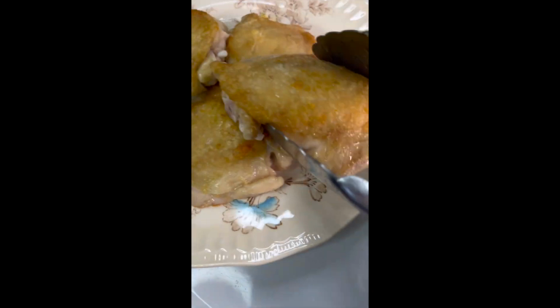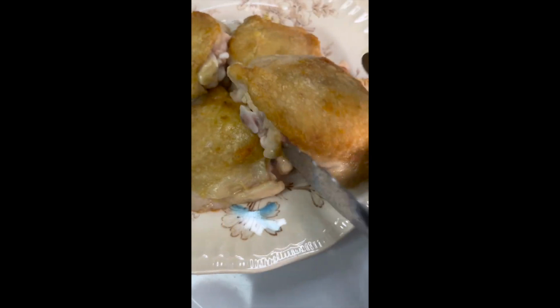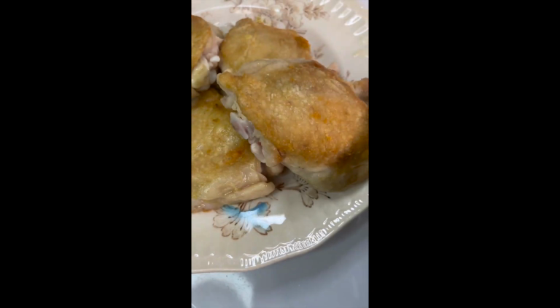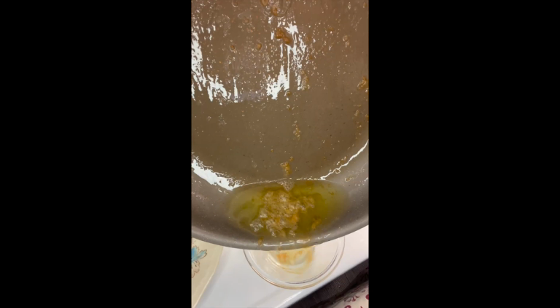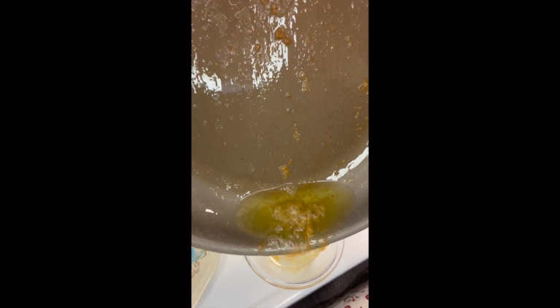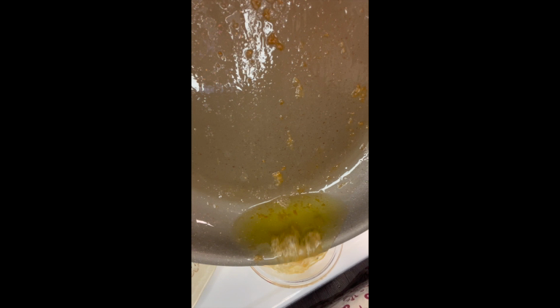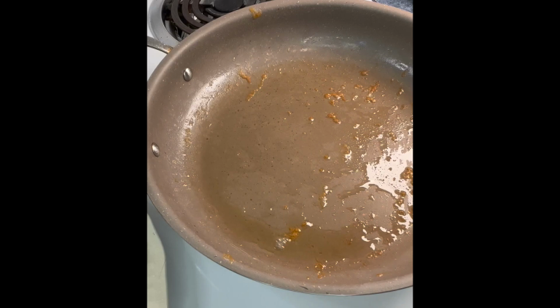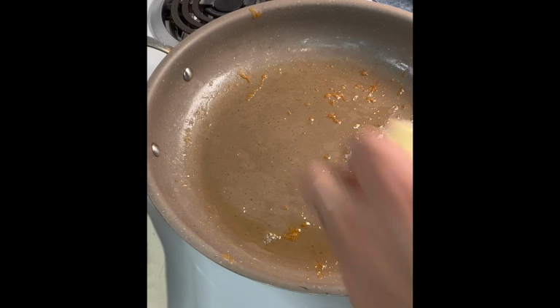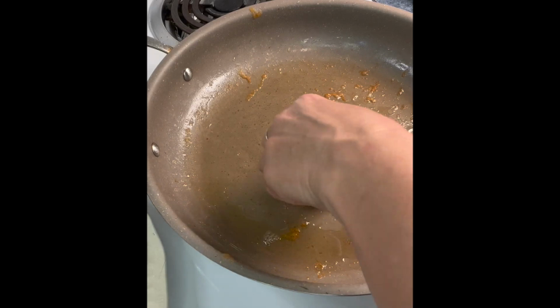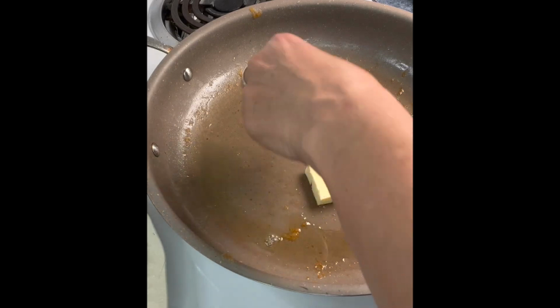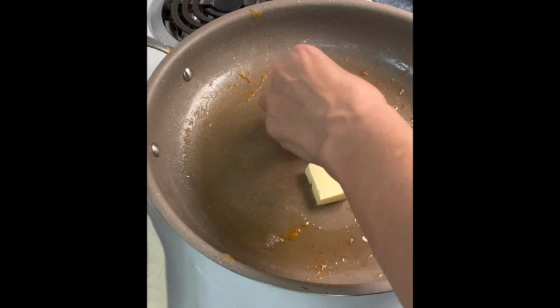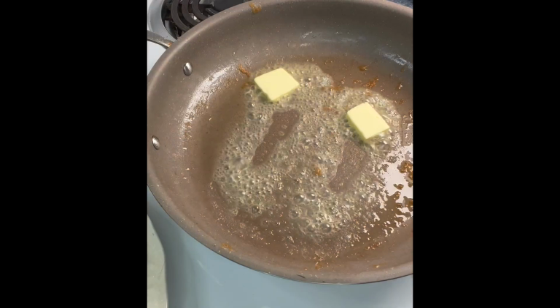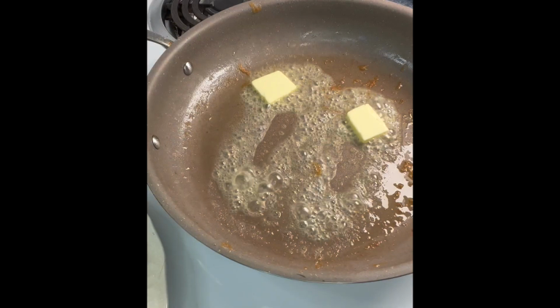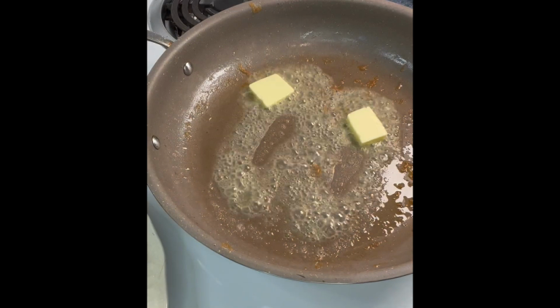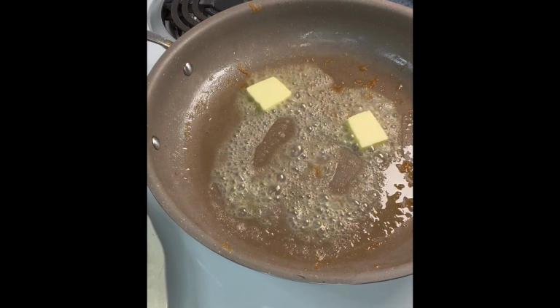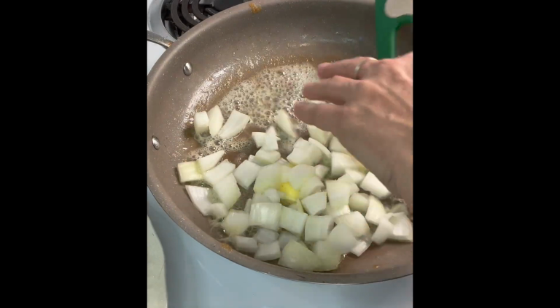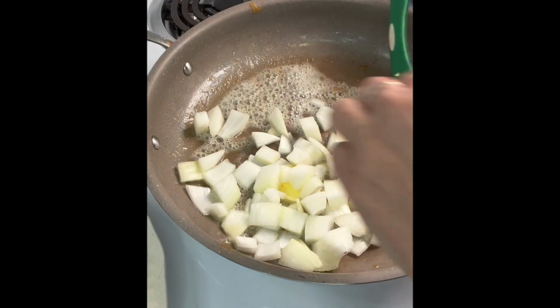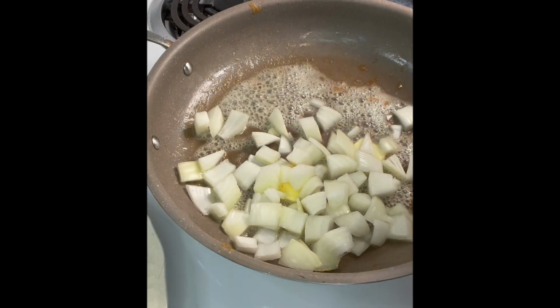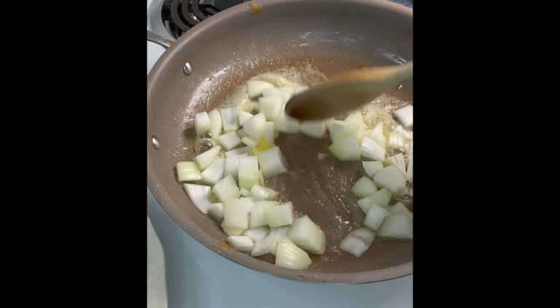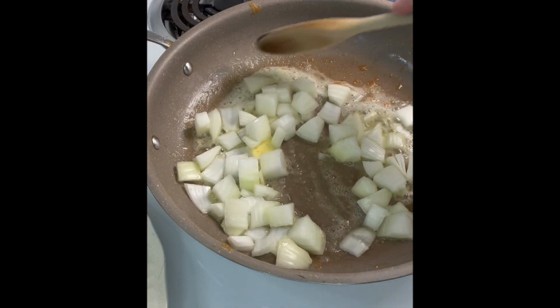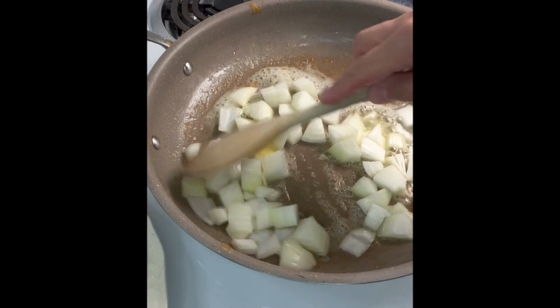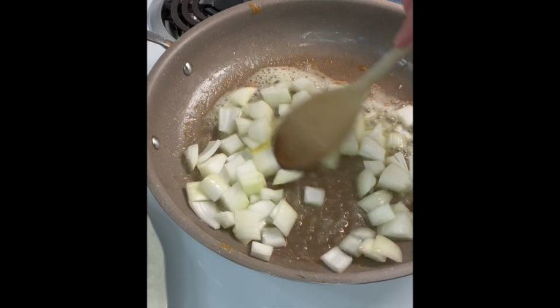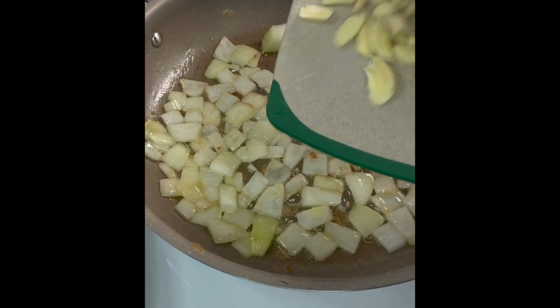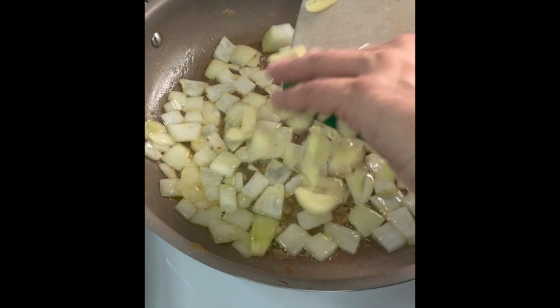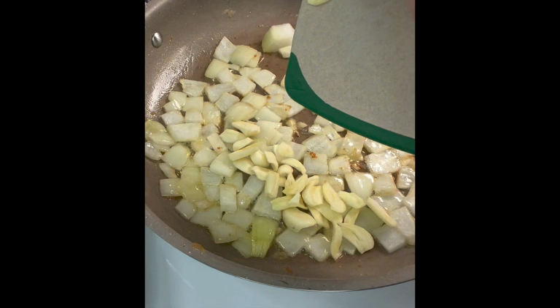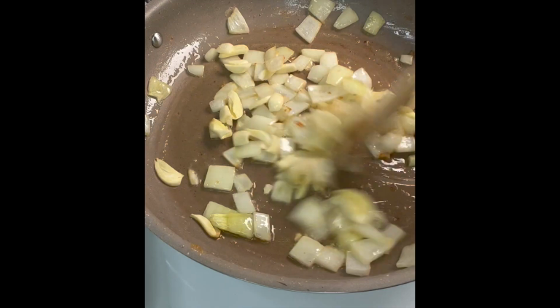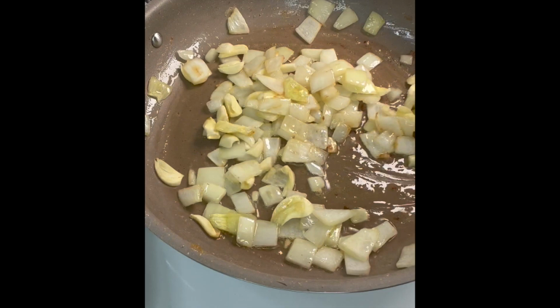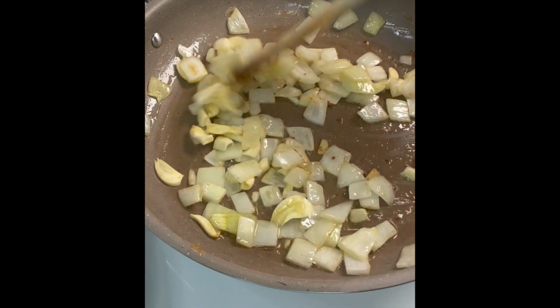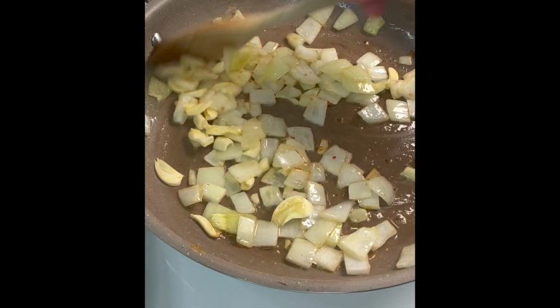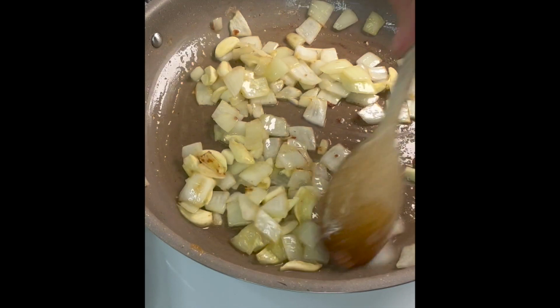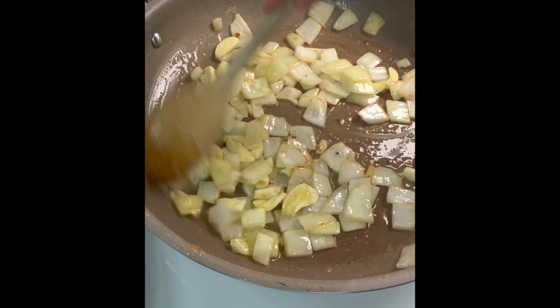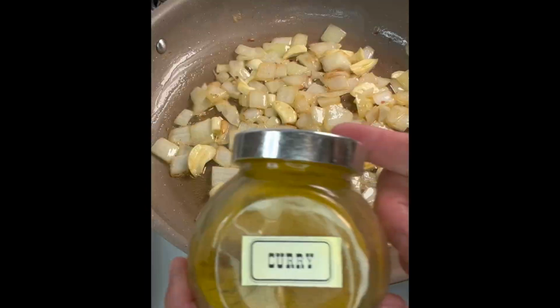Once the chicken has been browned, drain the excess fat from the pan. Add some butter to cook the aromatics — I really want to layer the flavors.